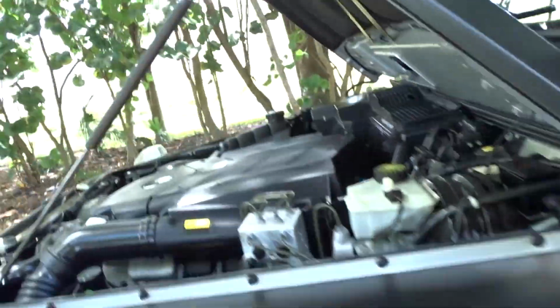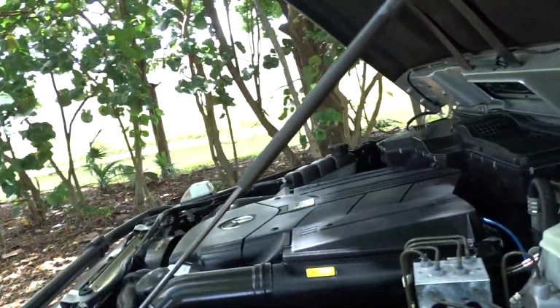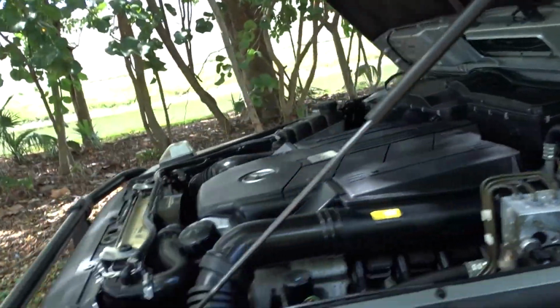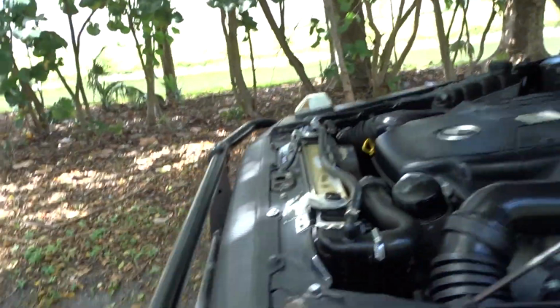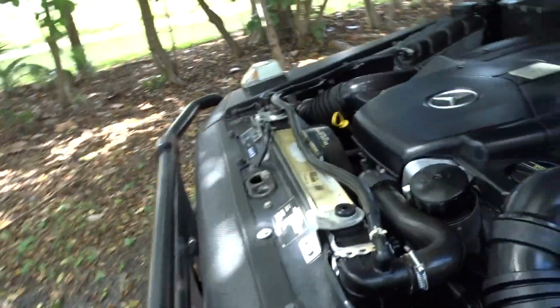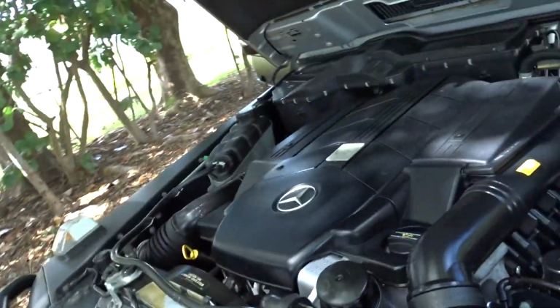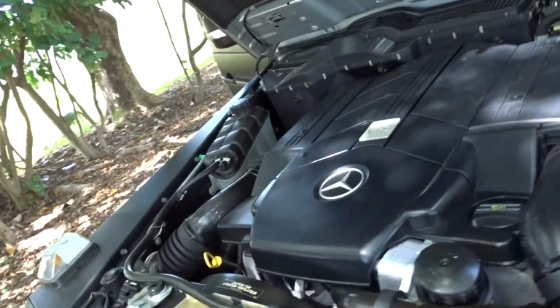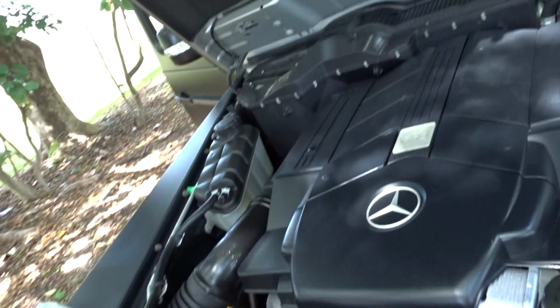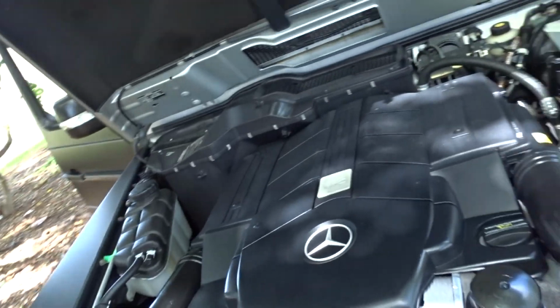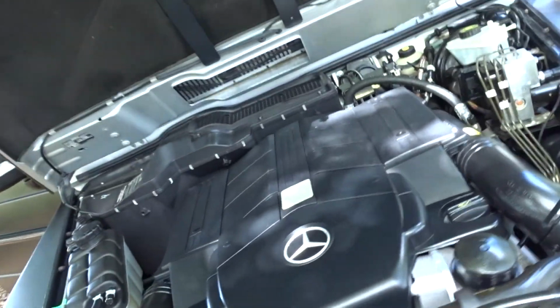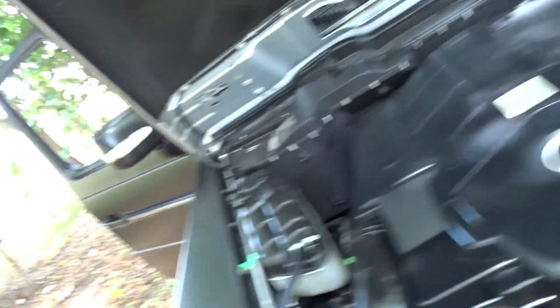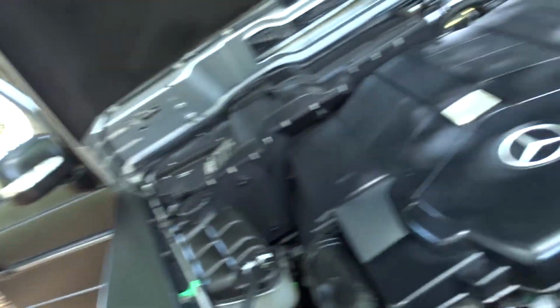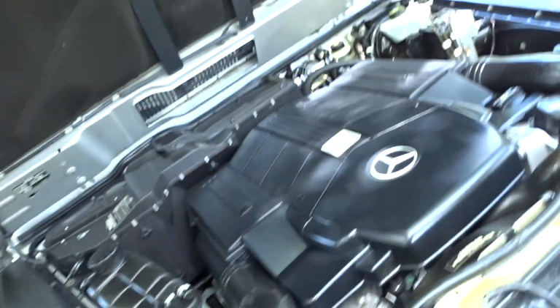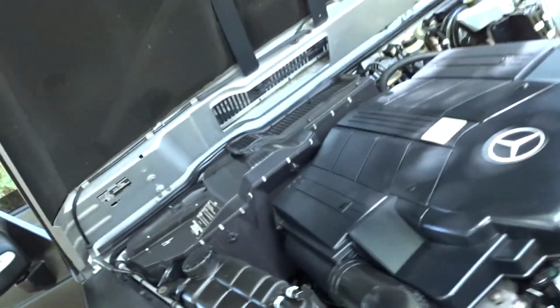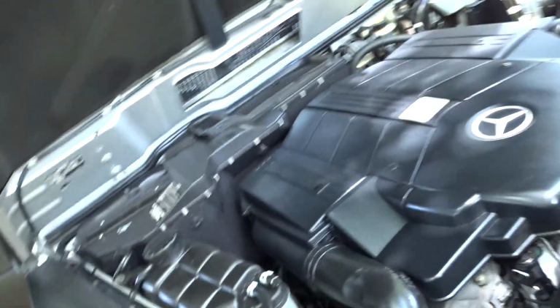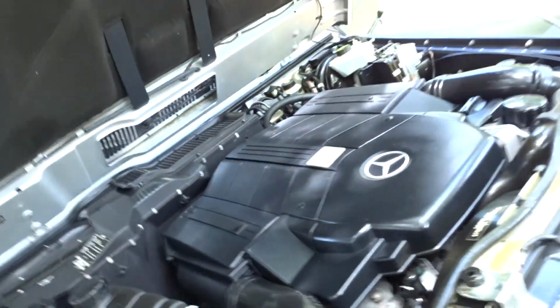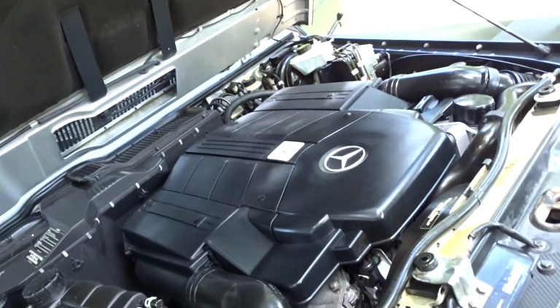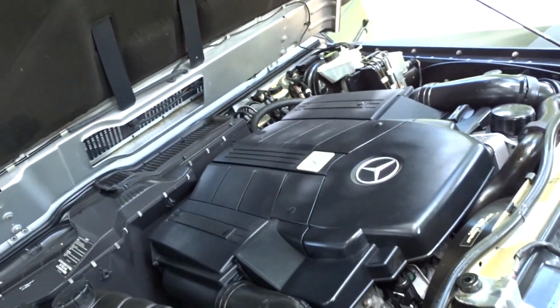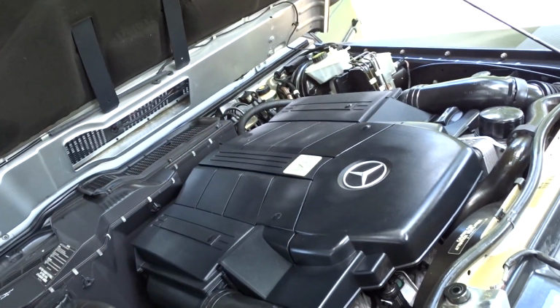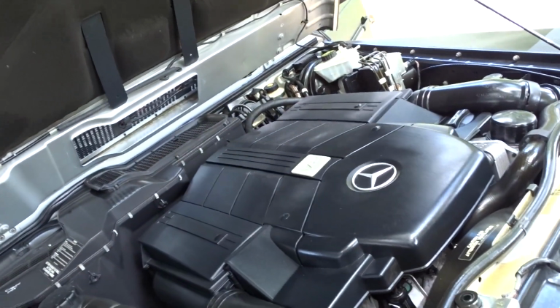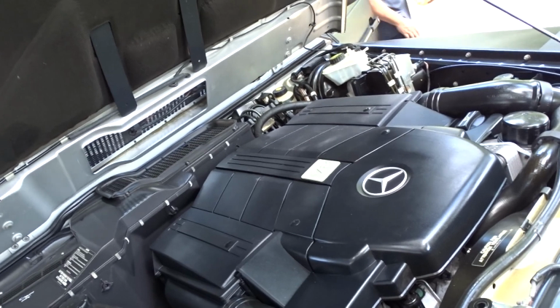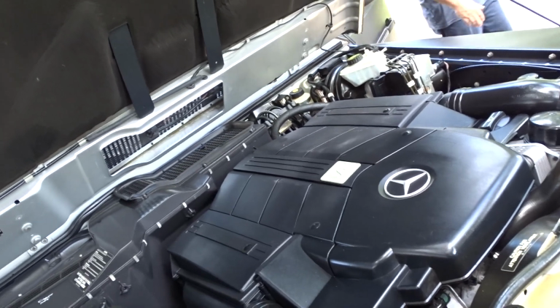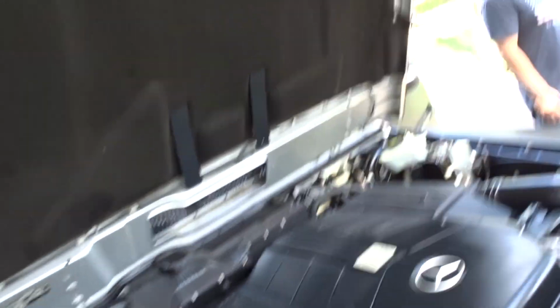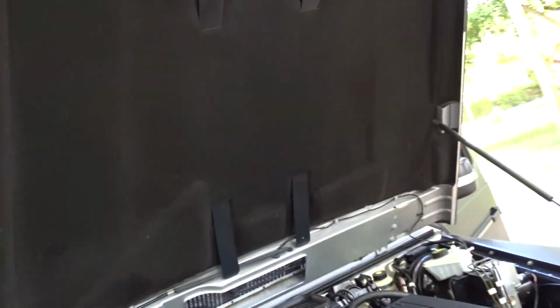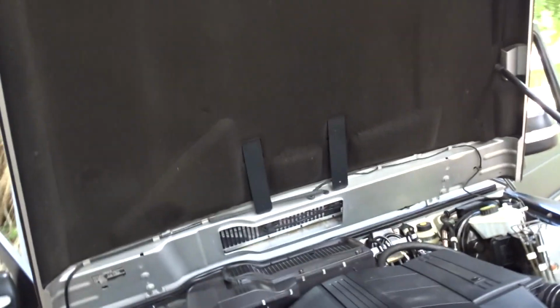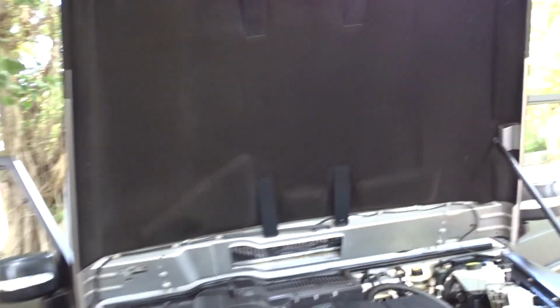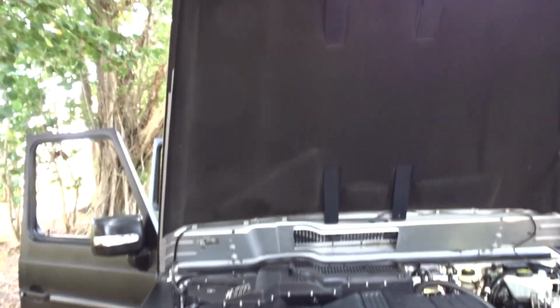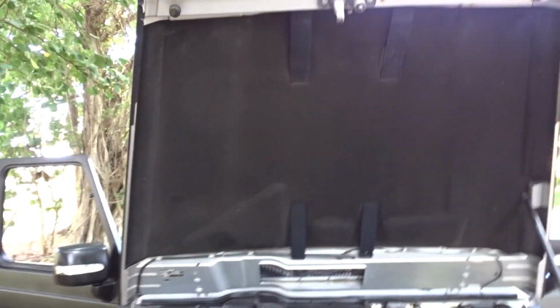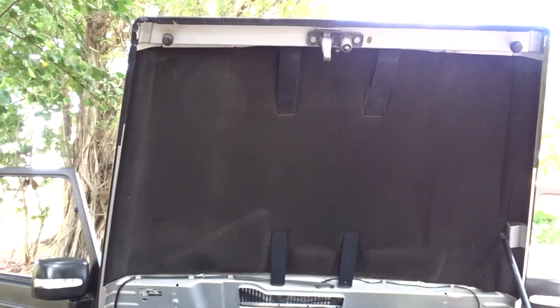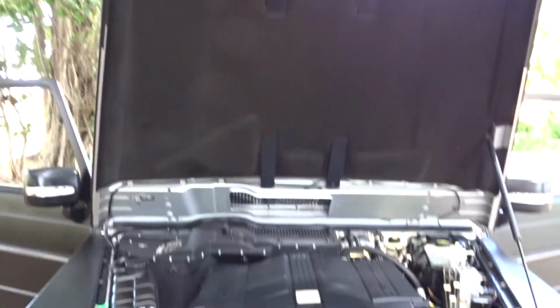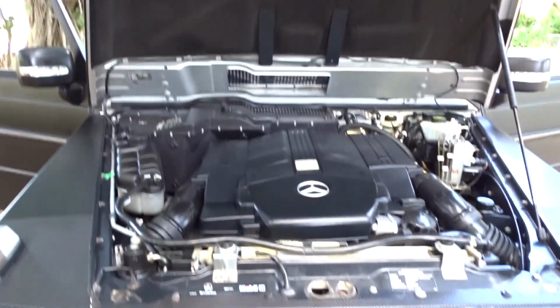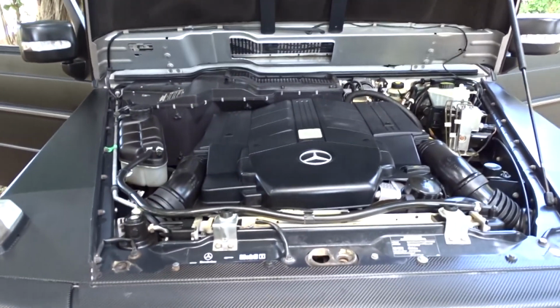Obviously it has a sunroof, there's your overhead console. There's your engine — it's a 5.0 liter V8 Mercedes engine, probably their more standard engine of all engines. It just started and it's running; we're going to take it for a little ride in a minute.